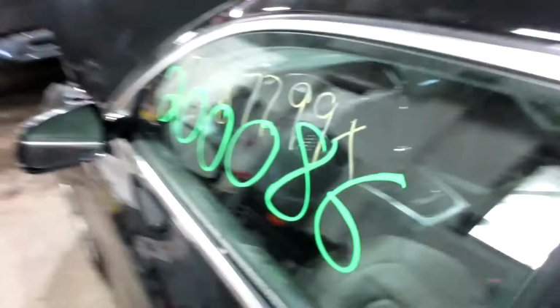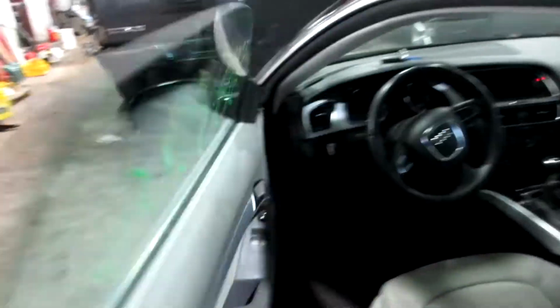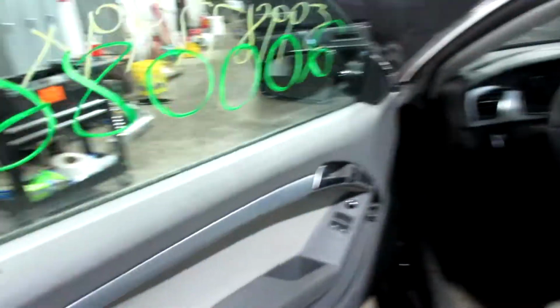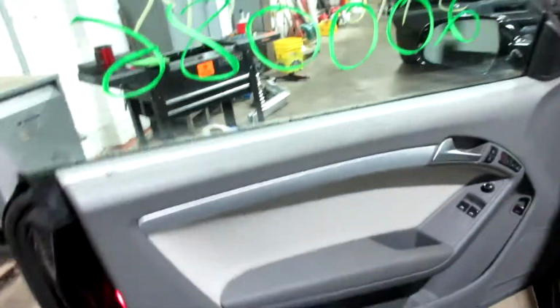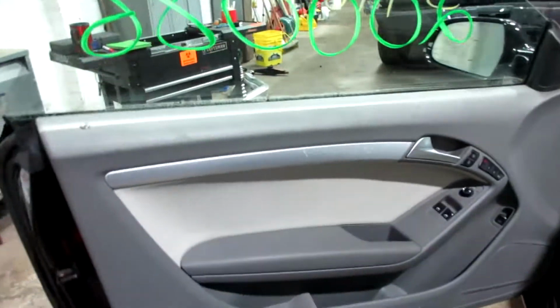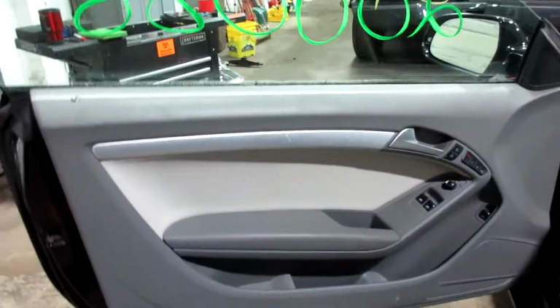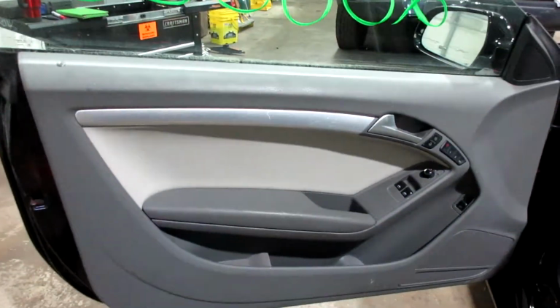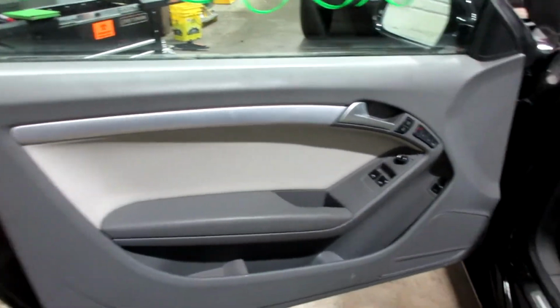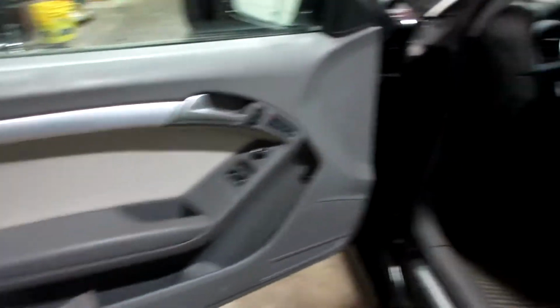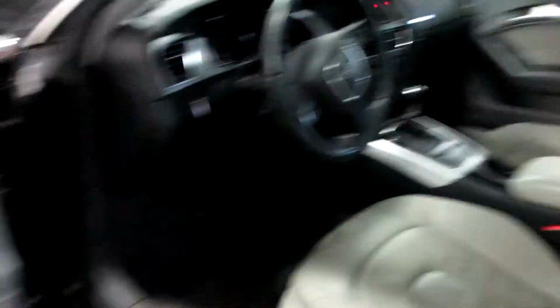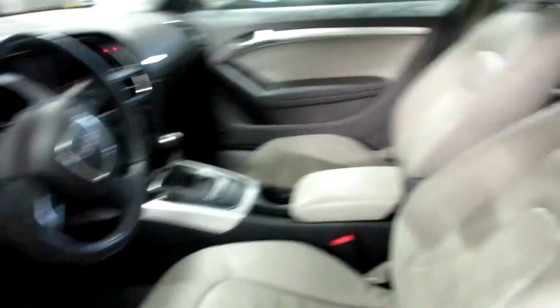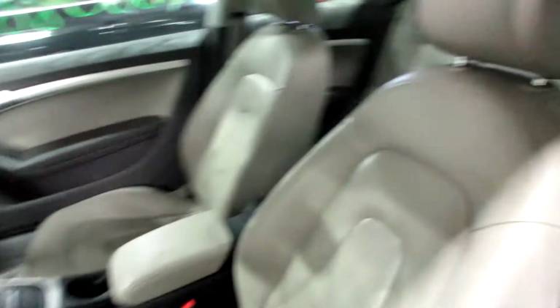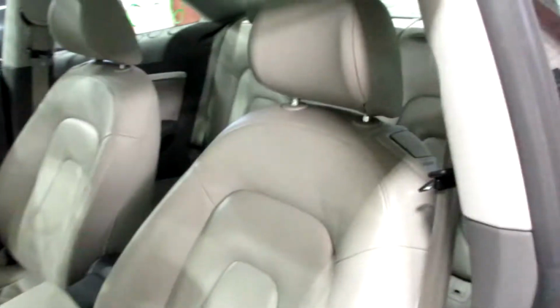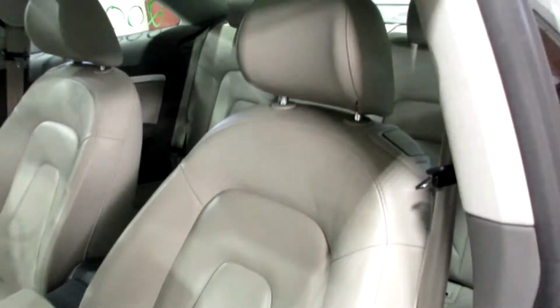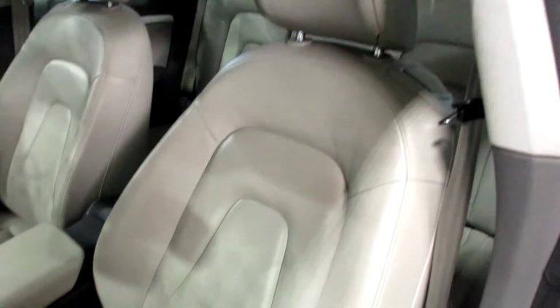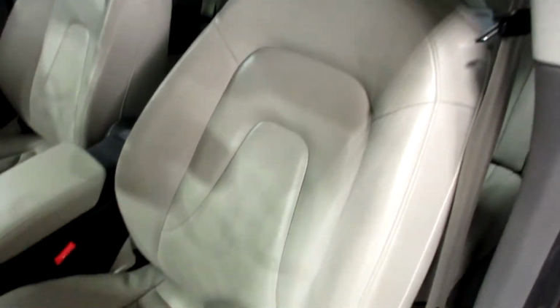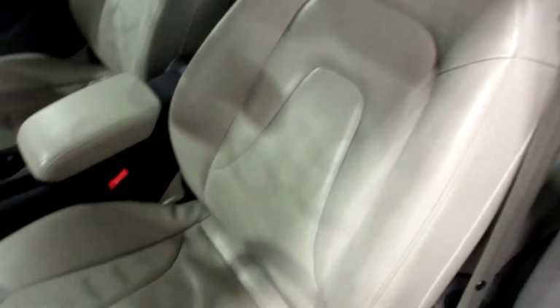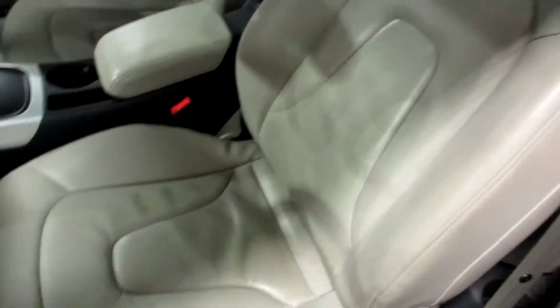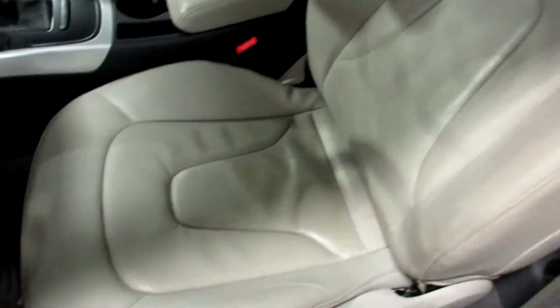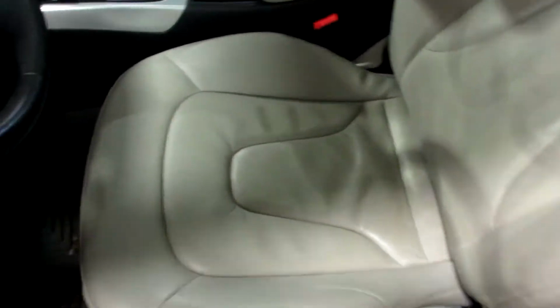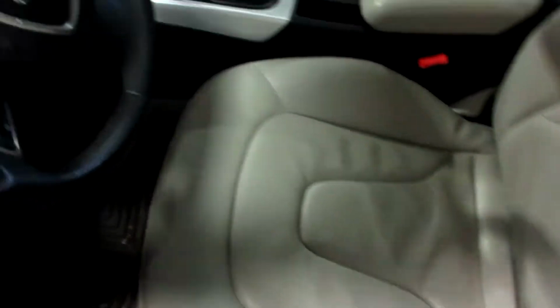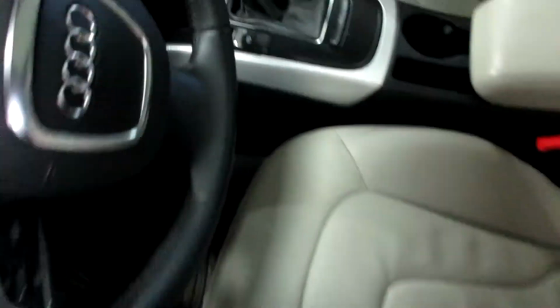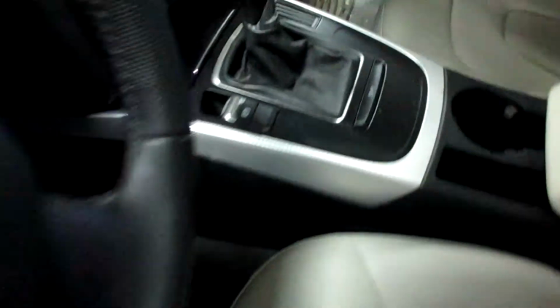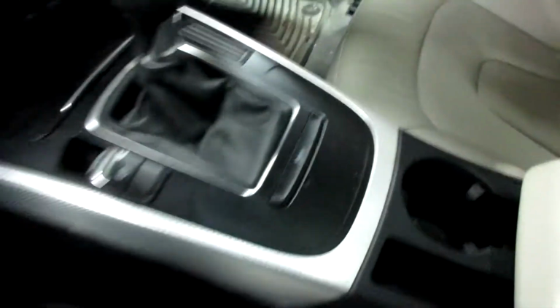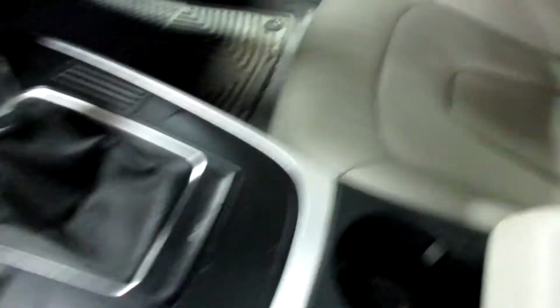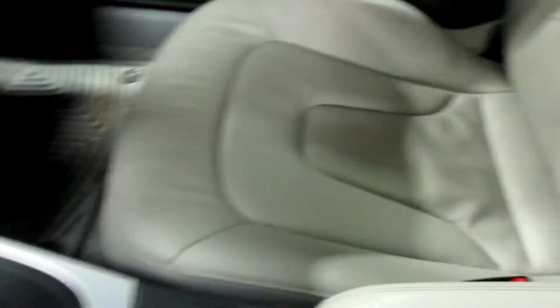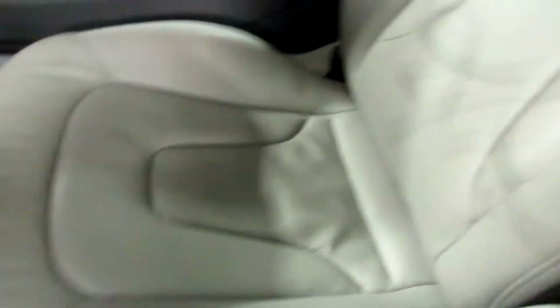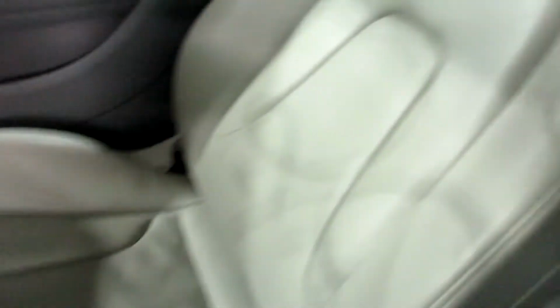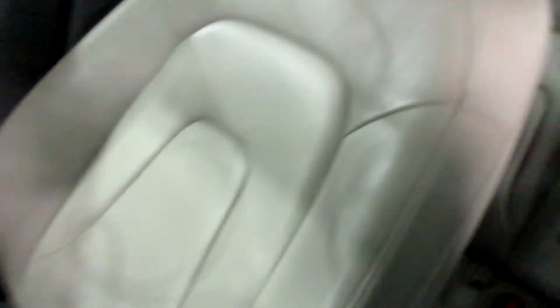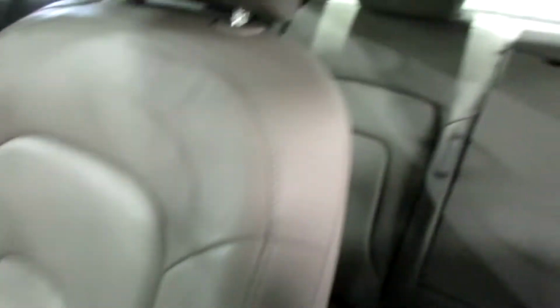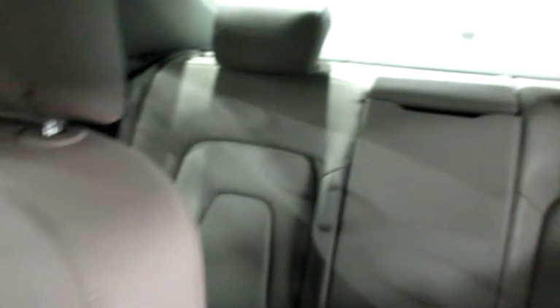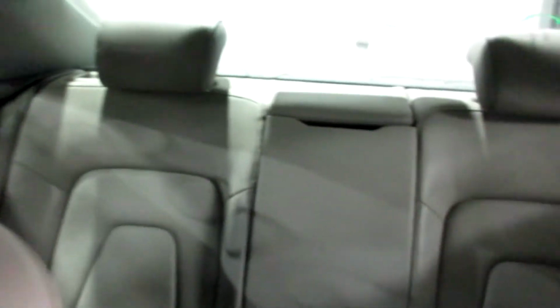We have a gray leather interior. A very nice set of seats for this vehicle here, heated seats. And we have a nice set of rear seats as well.